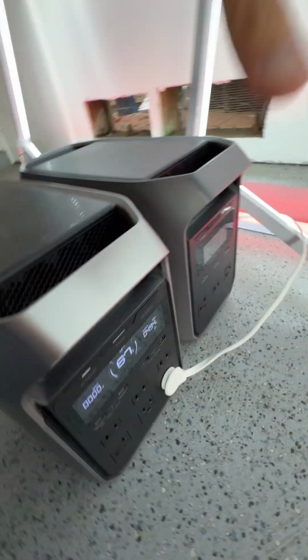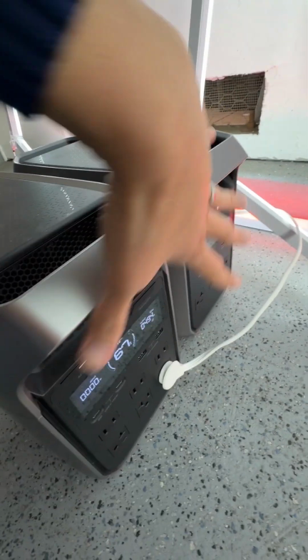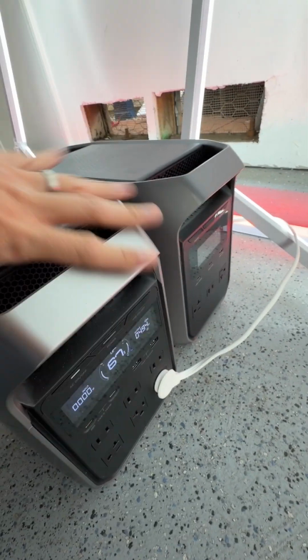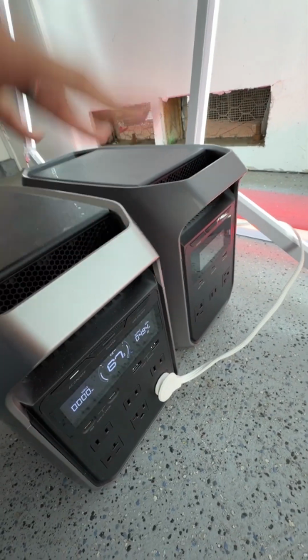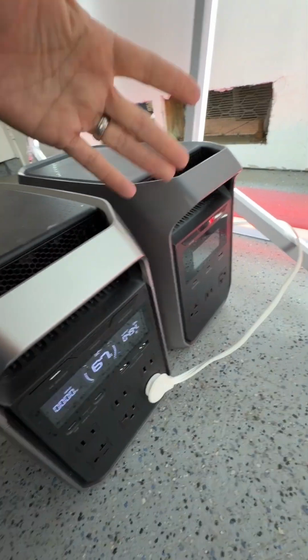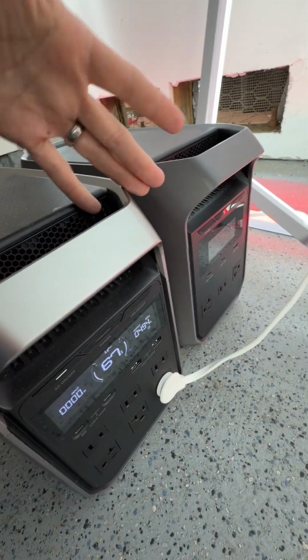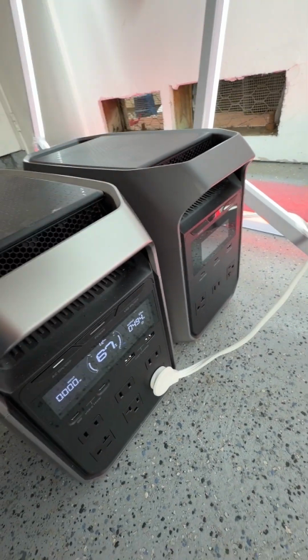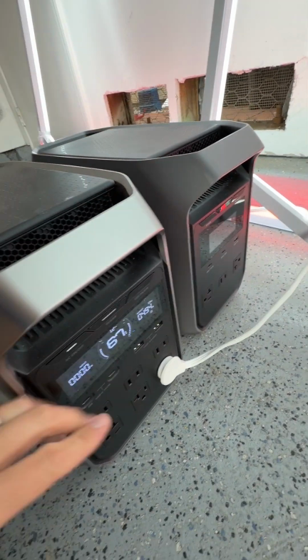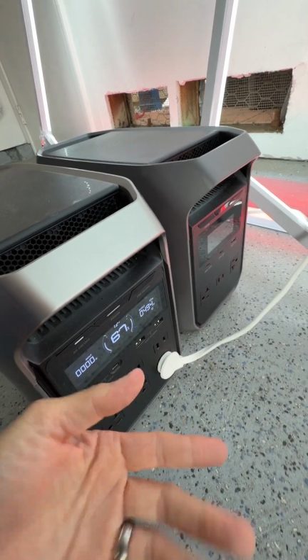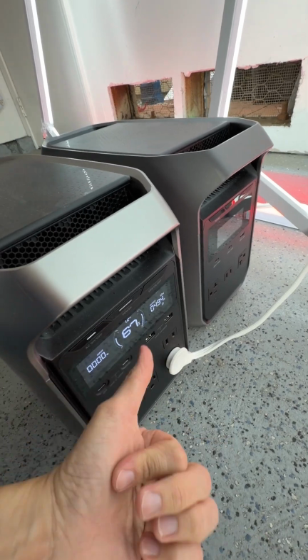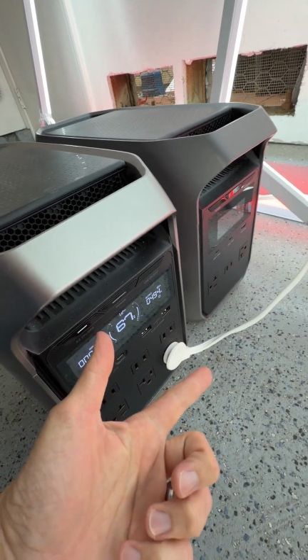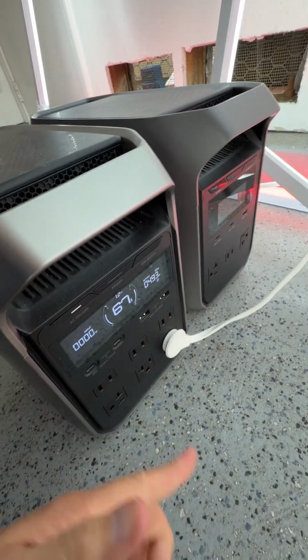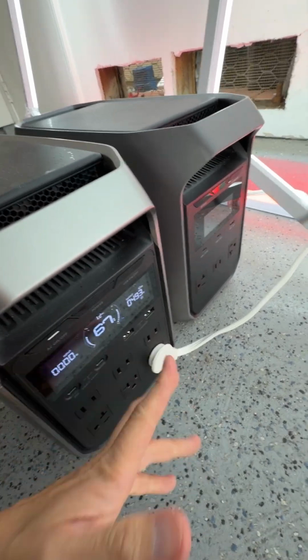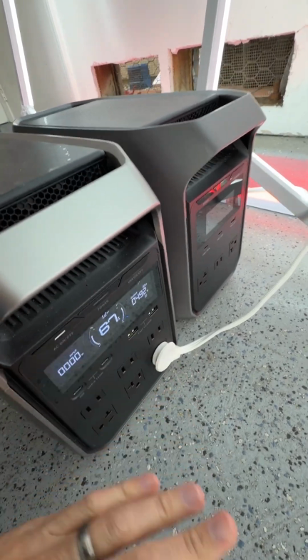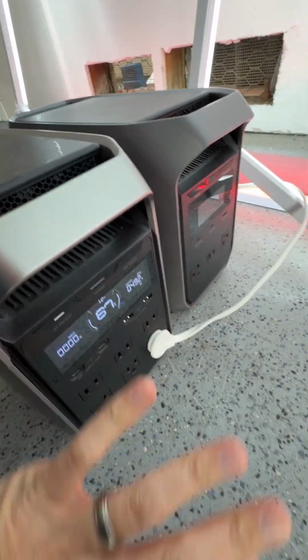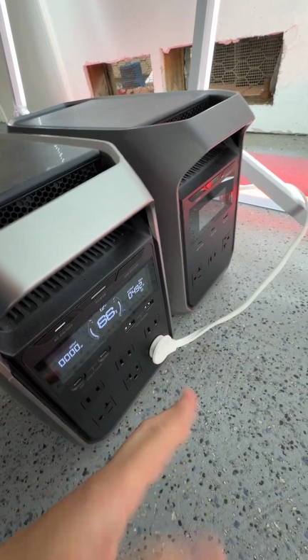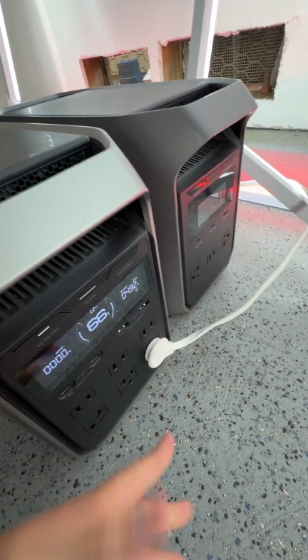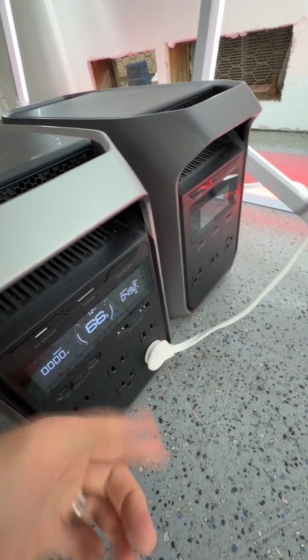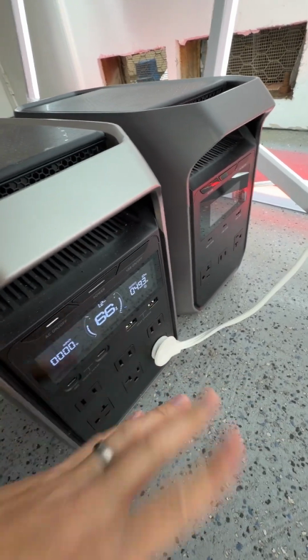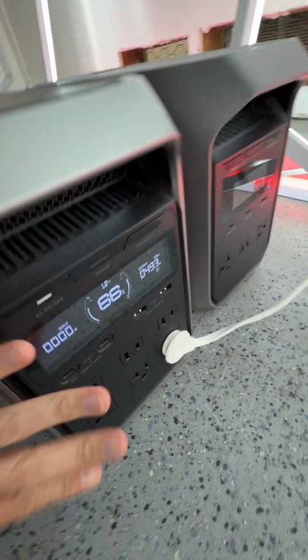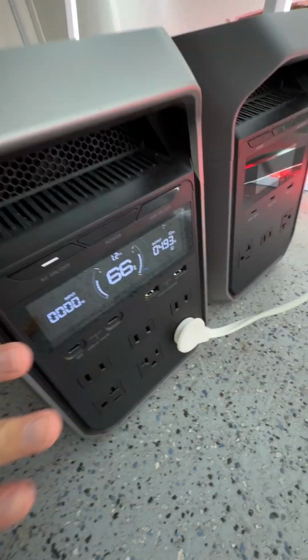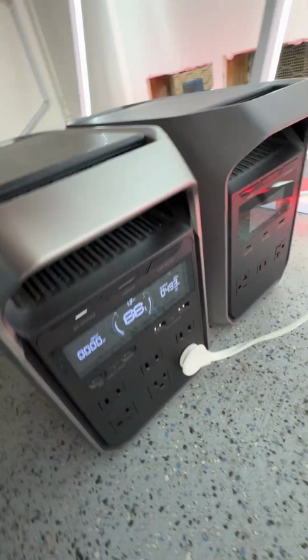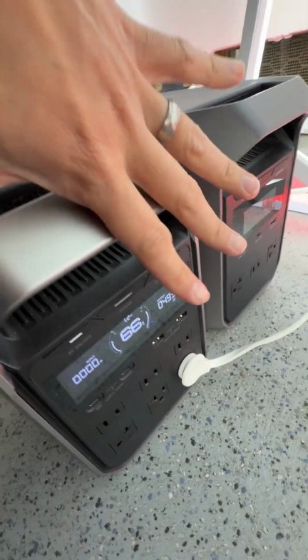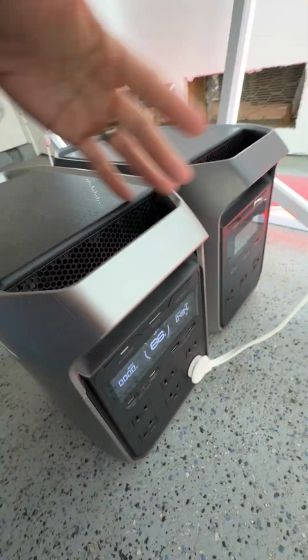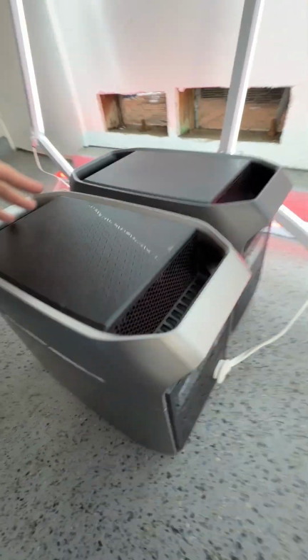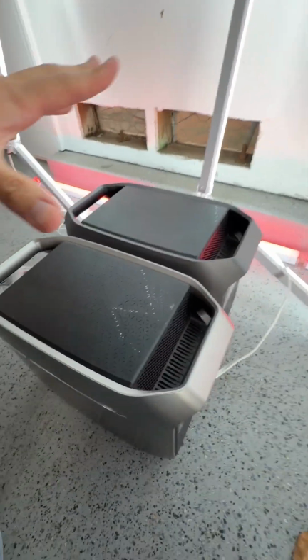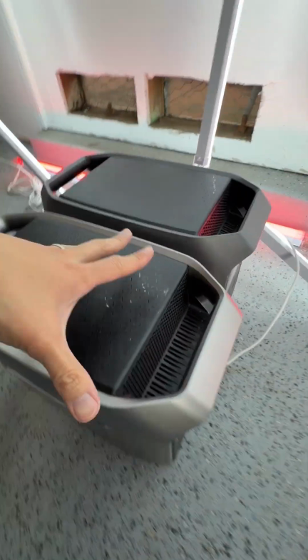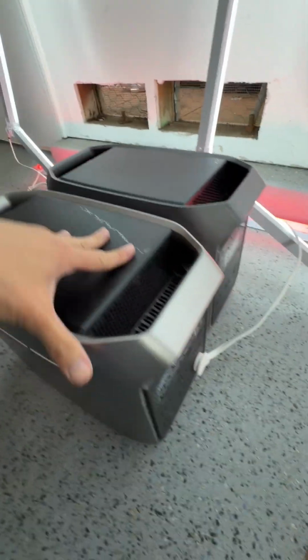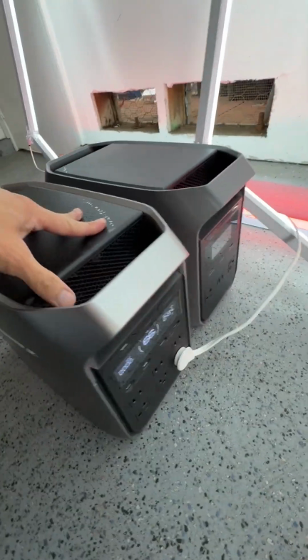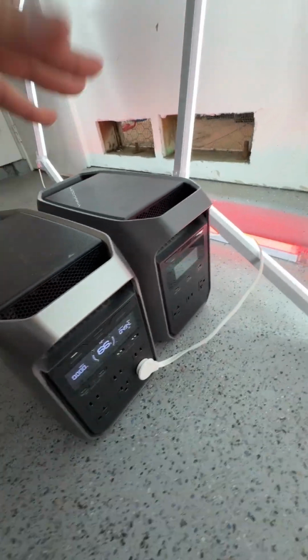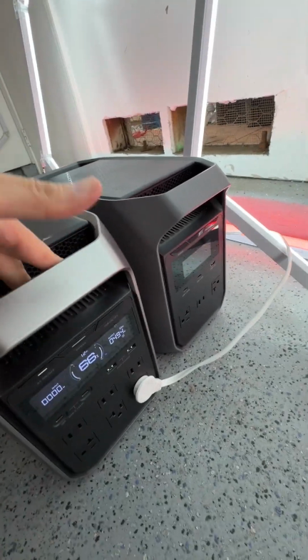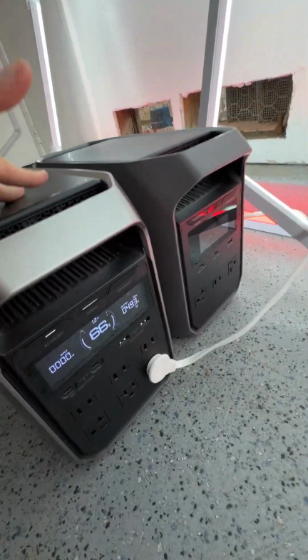So for a situation like this, when you don't have power and you need it for things like lights, refrigerator, TV, laptop, computer, cell phone, tablet — it does everything. Really nice to have, super compact, comes in very handy when you need it.